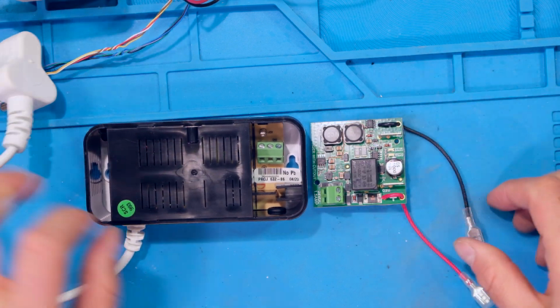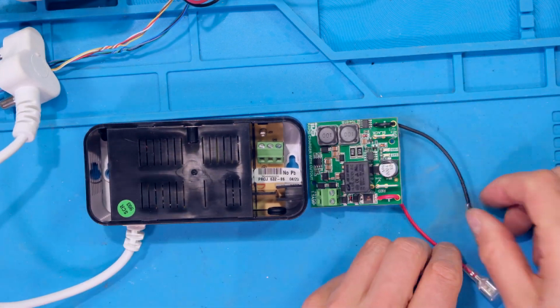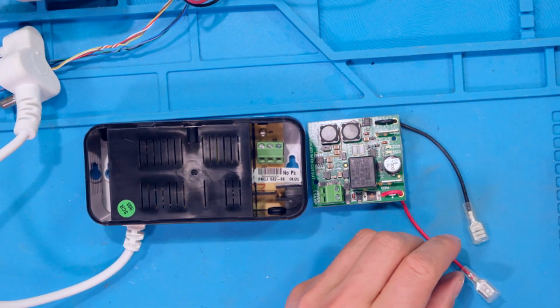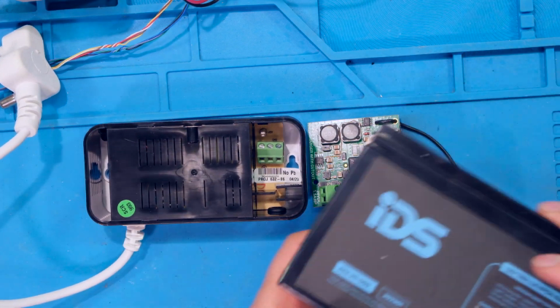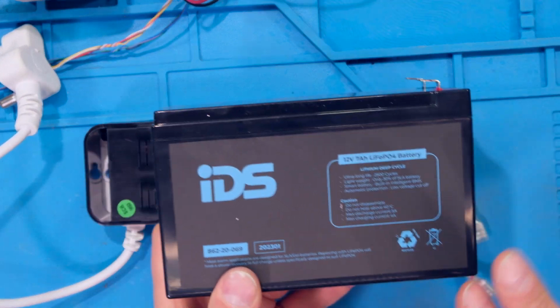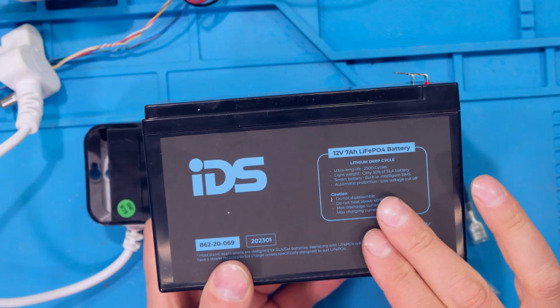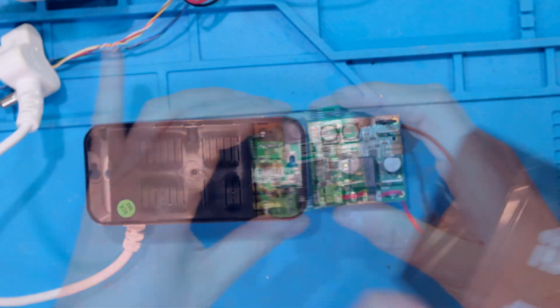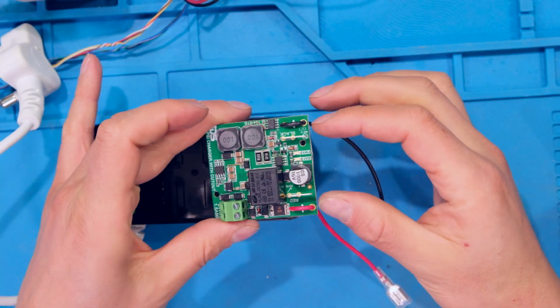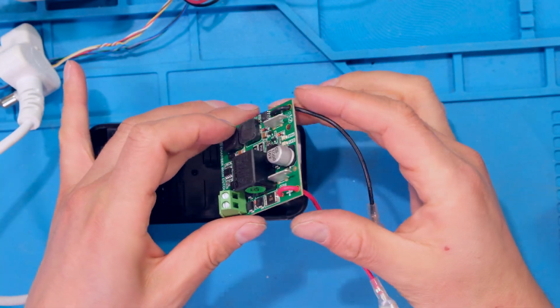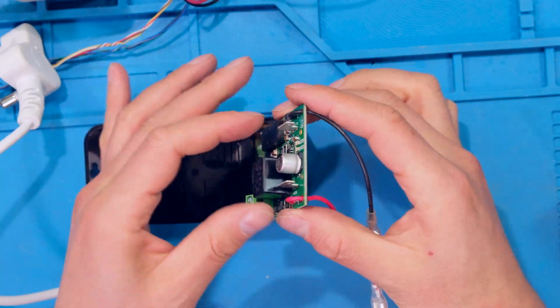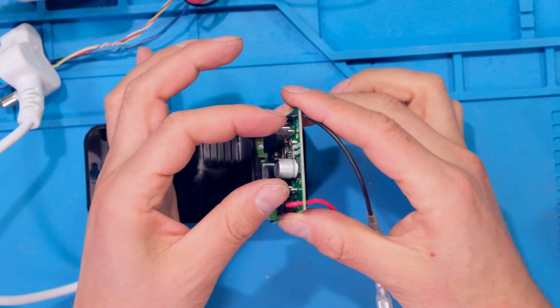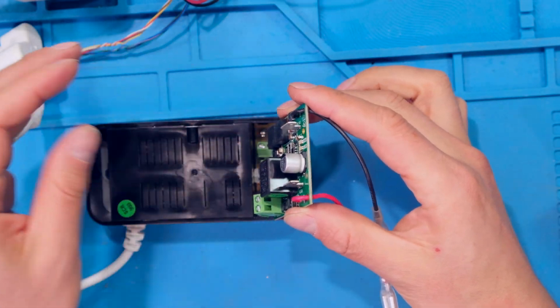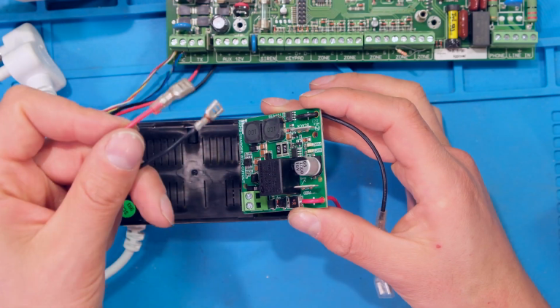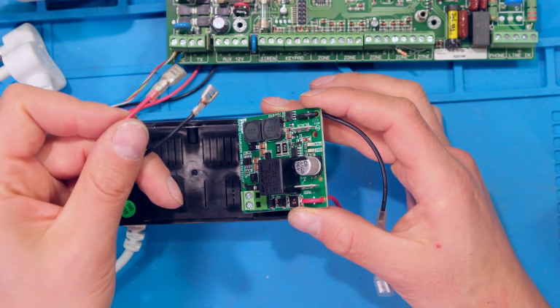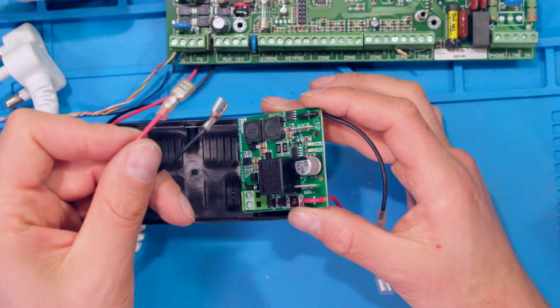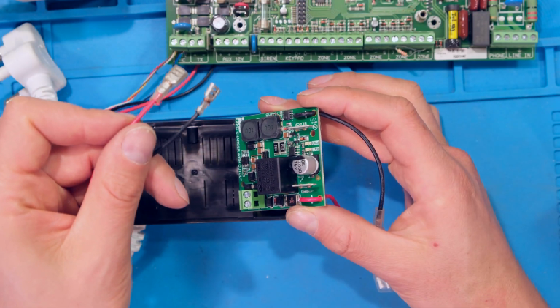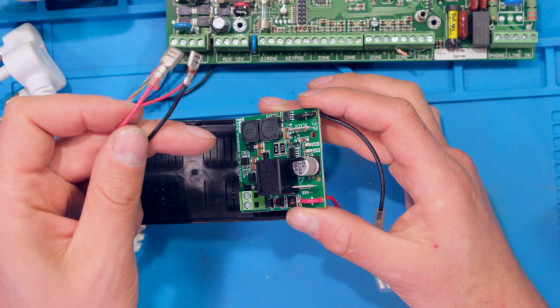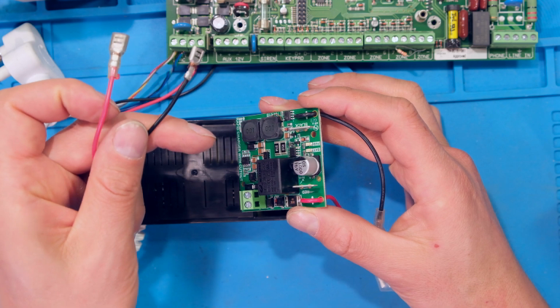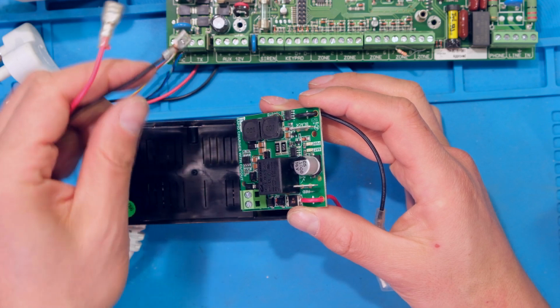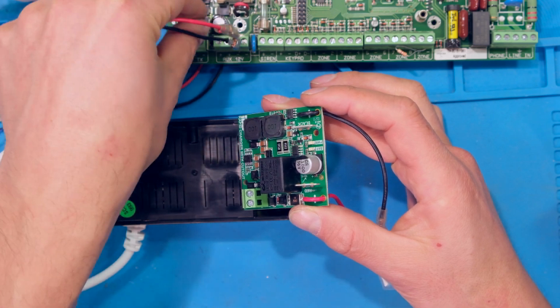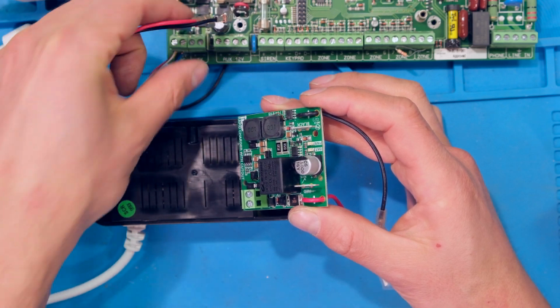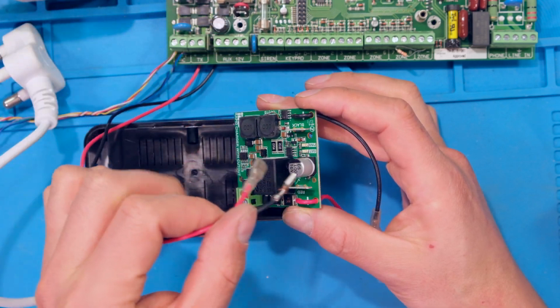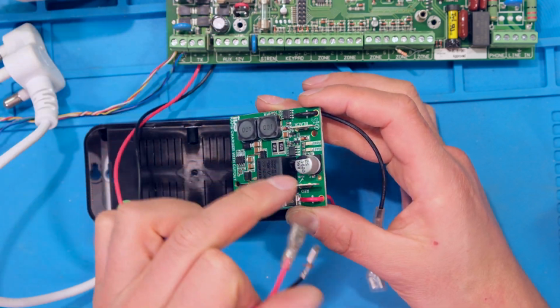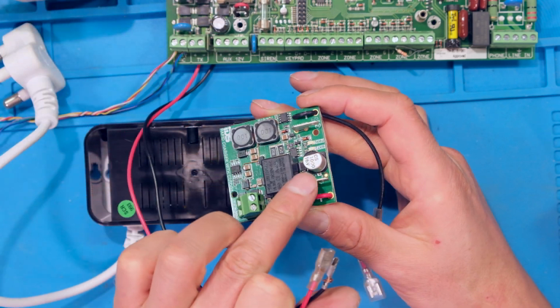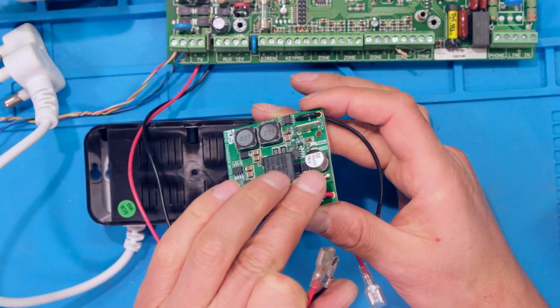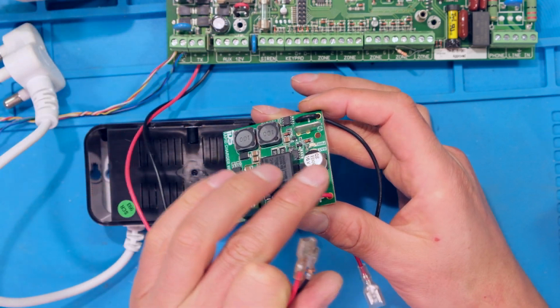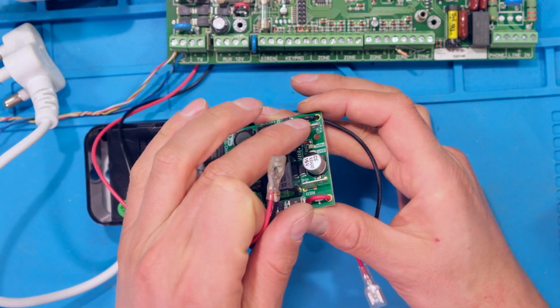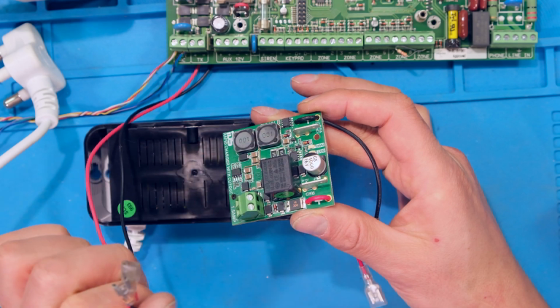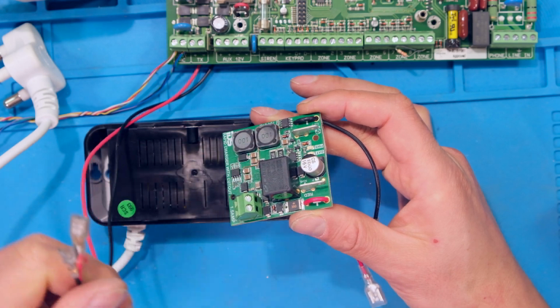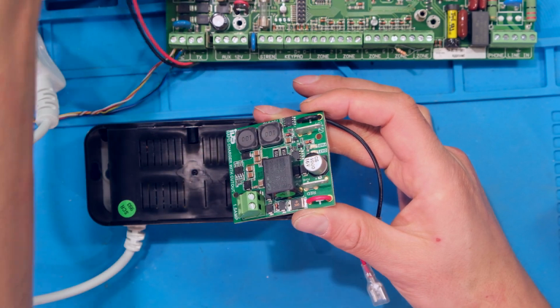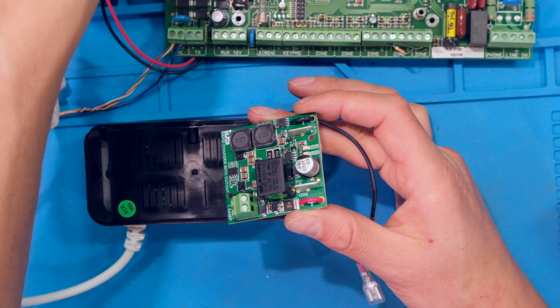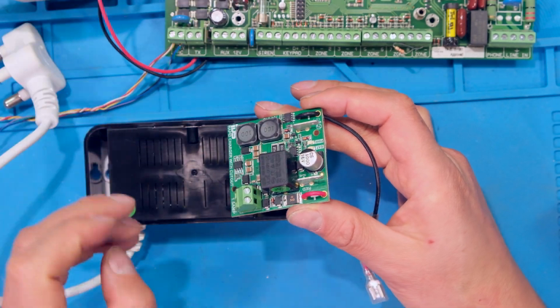This board will then be connected to the lithium battery, and on the side here you'll see two terminals. The battery terminals that were originally connected to the lead acid battery from your alarm panel are then plugged into those terminals, and I'll demonstrate all the steps right now.